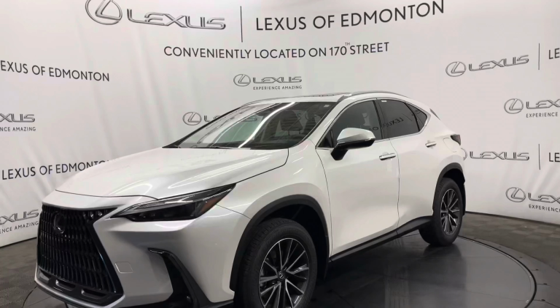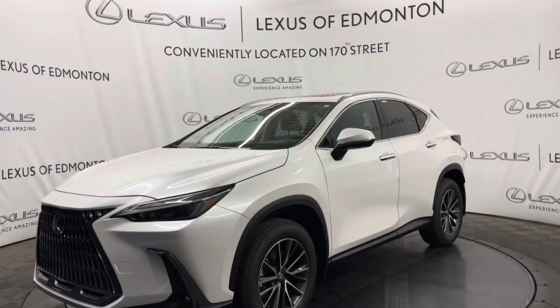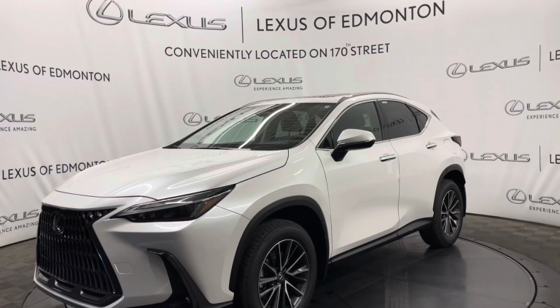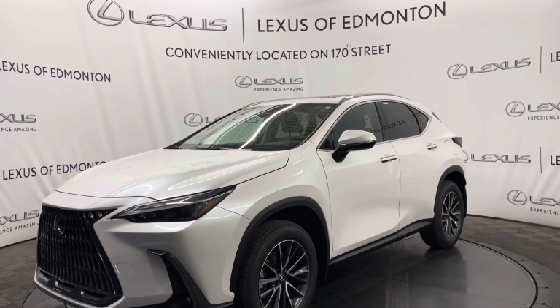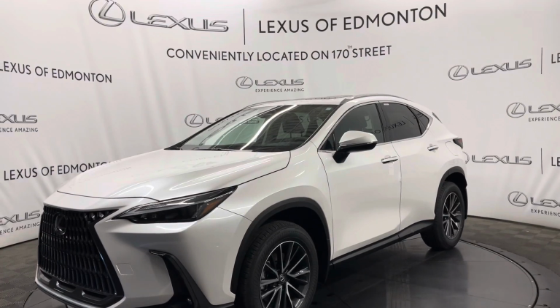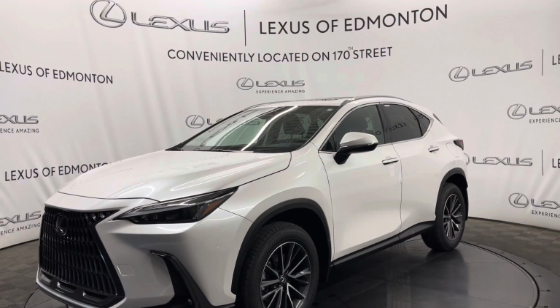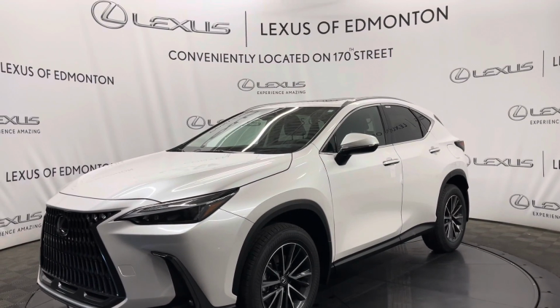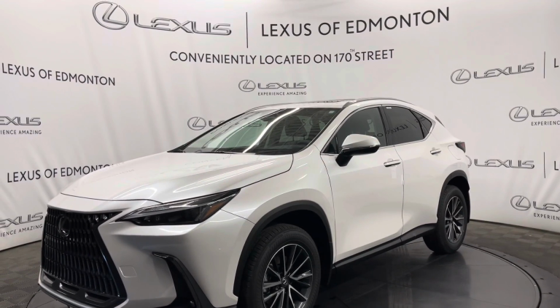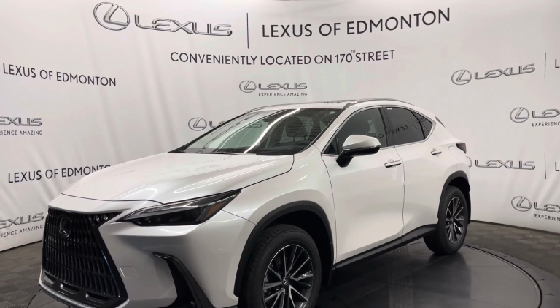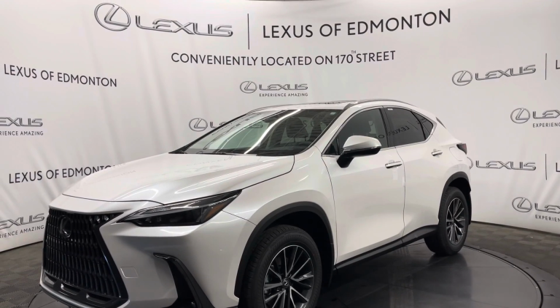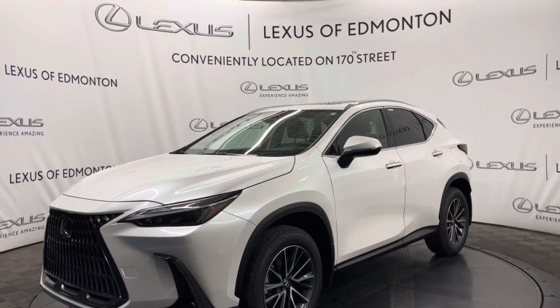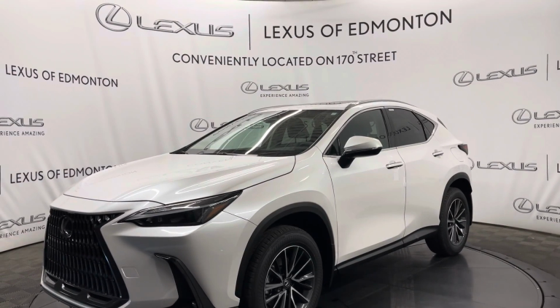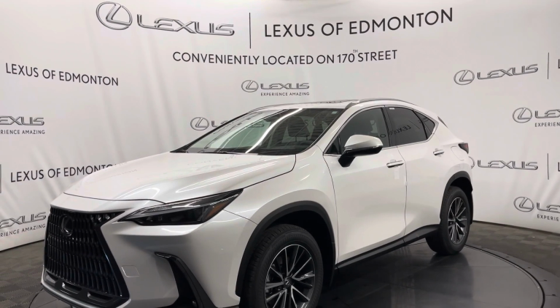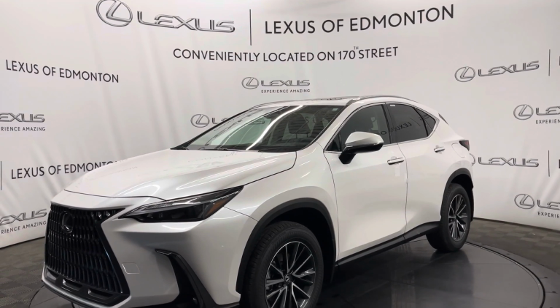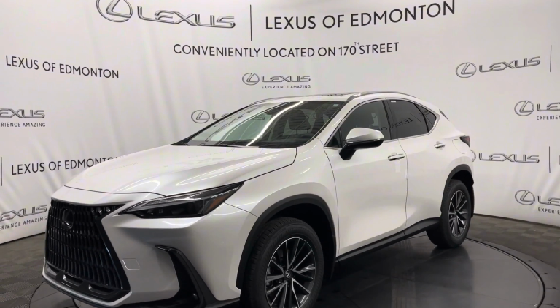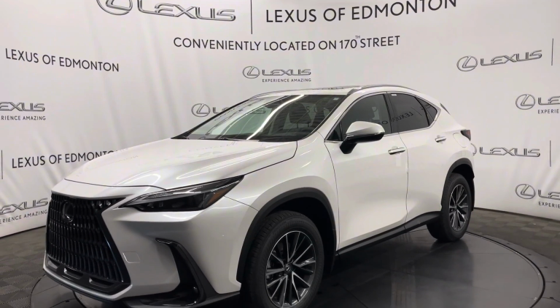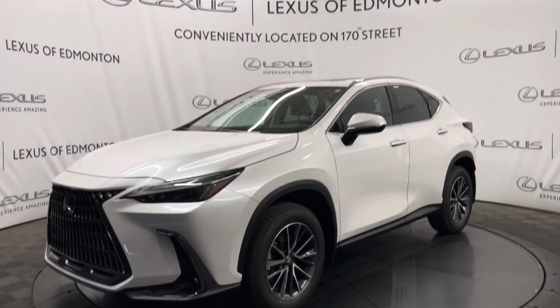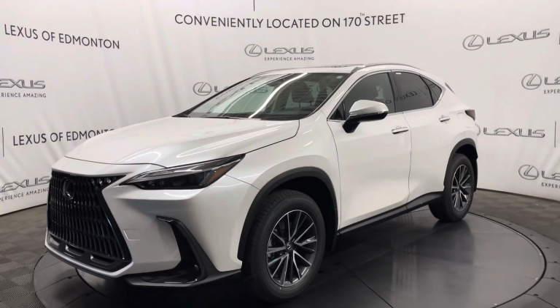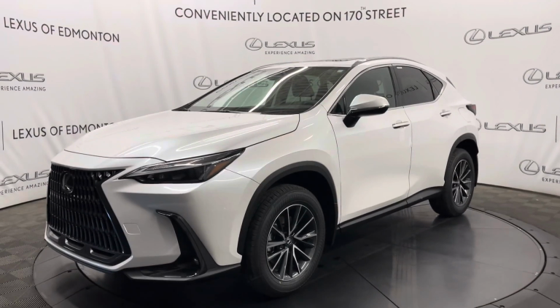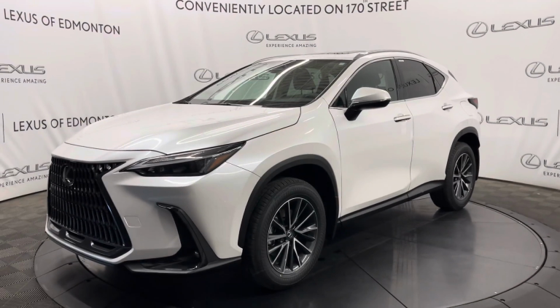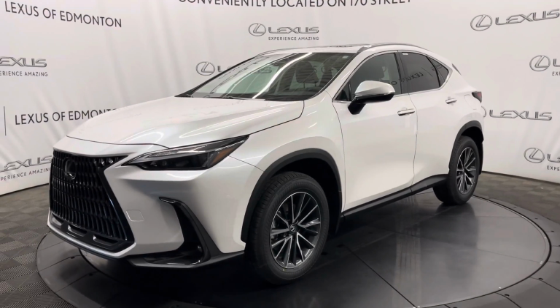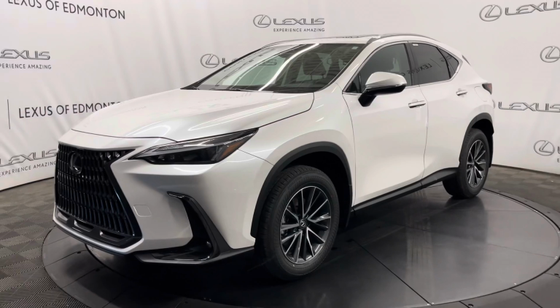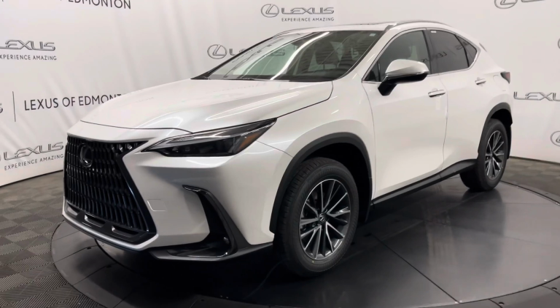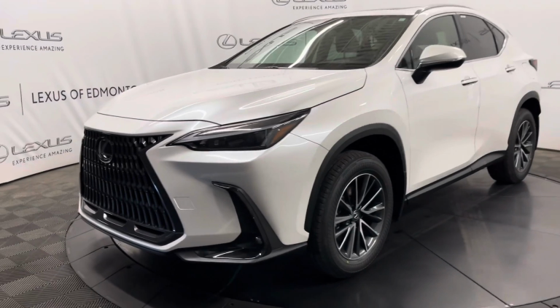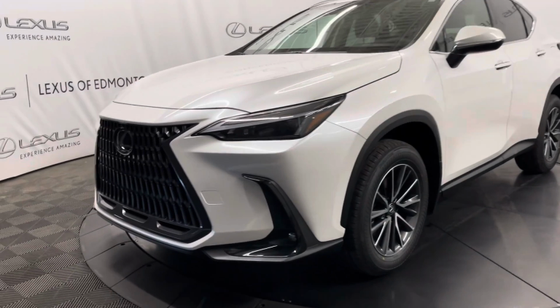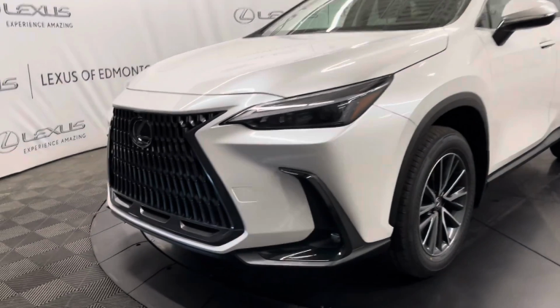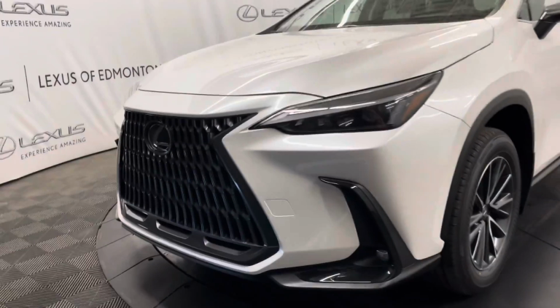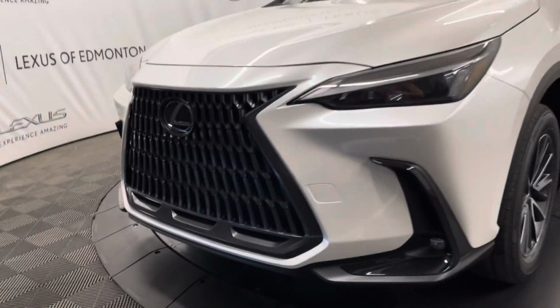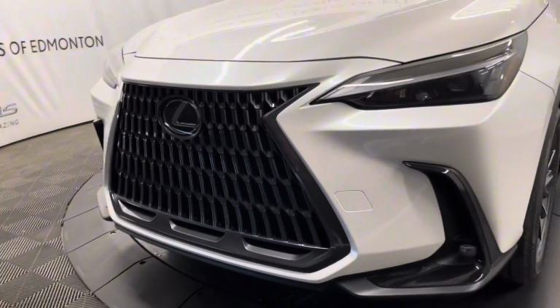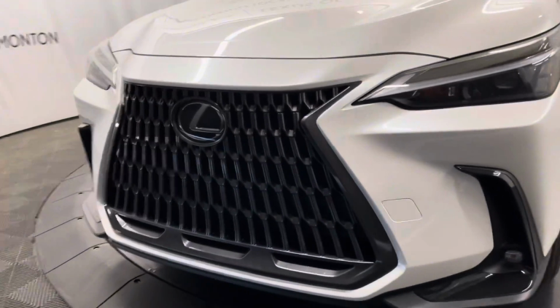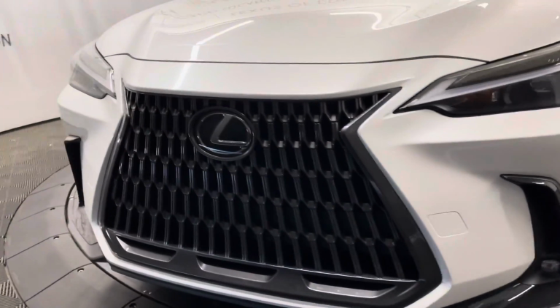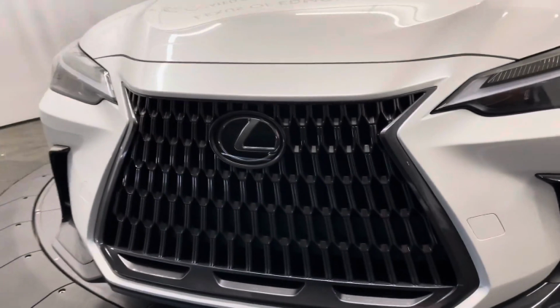Hello everyone, welcome to Lexus of Edmonton located off 170th Street. Today I have a 2025 Lexus NX350 in eminent white pearl. This is the premium package.